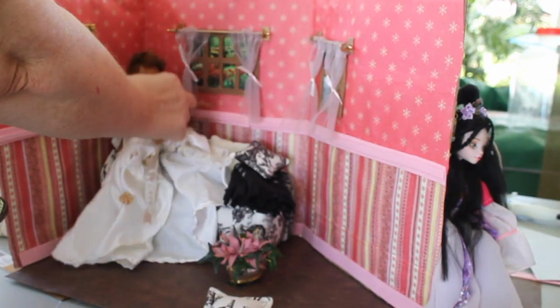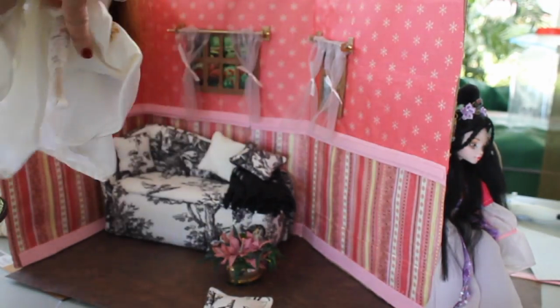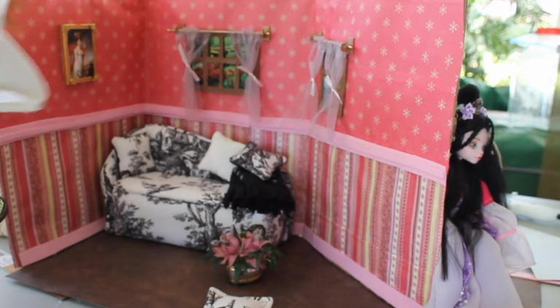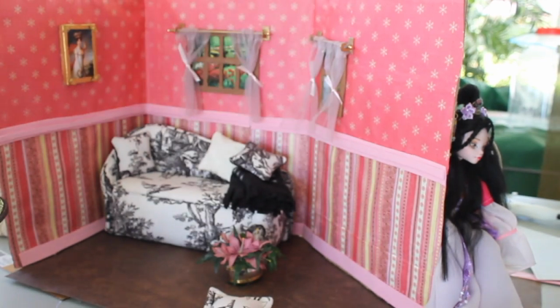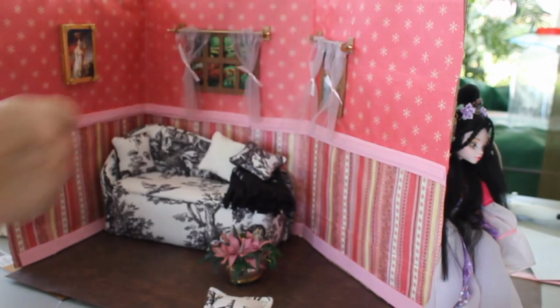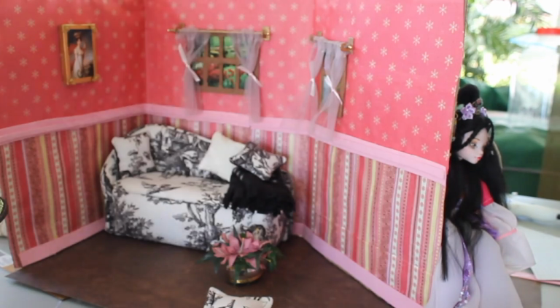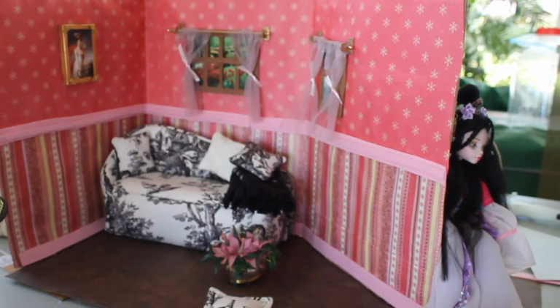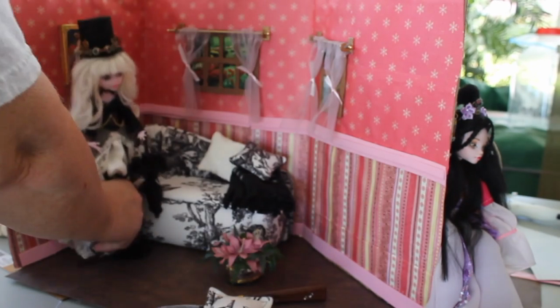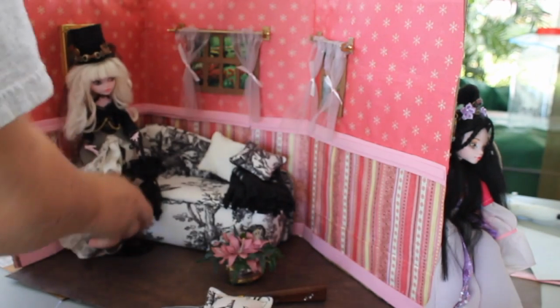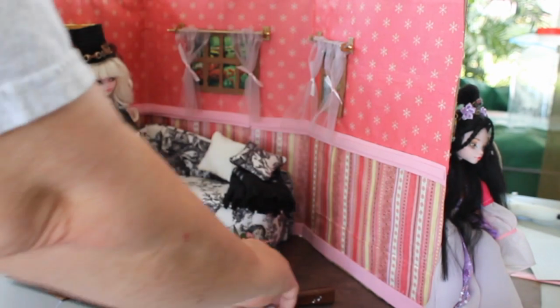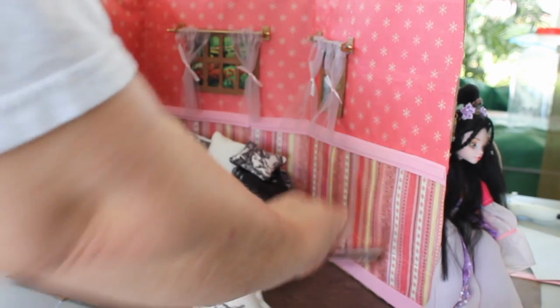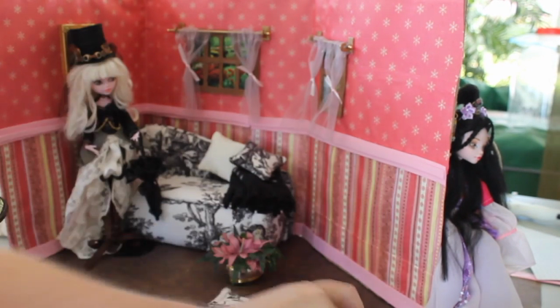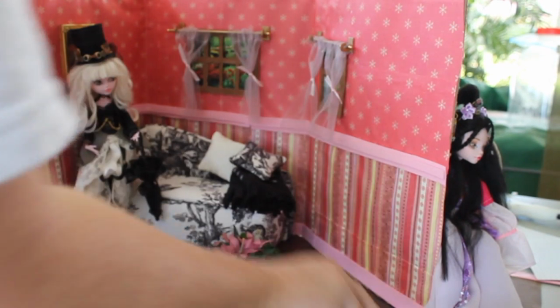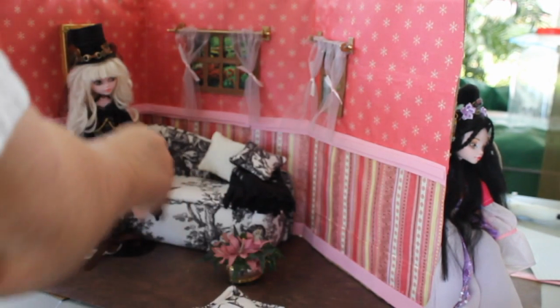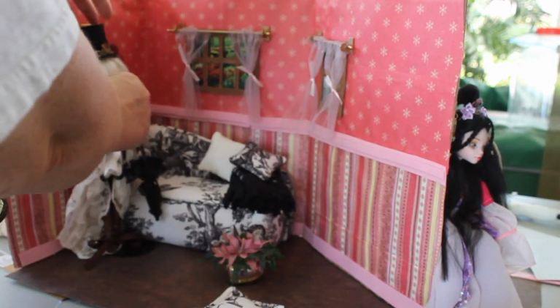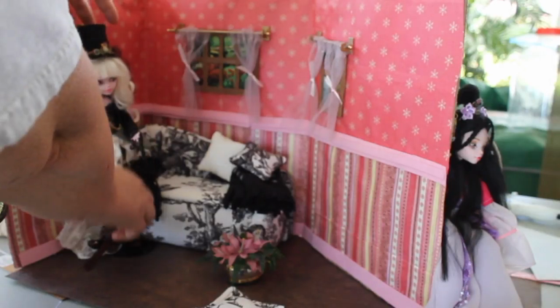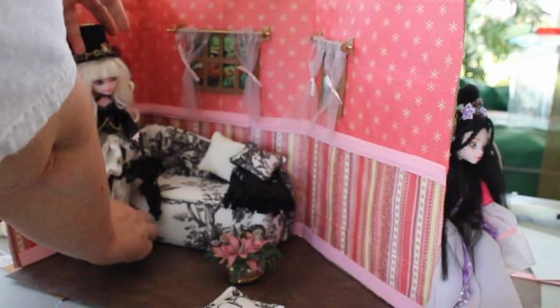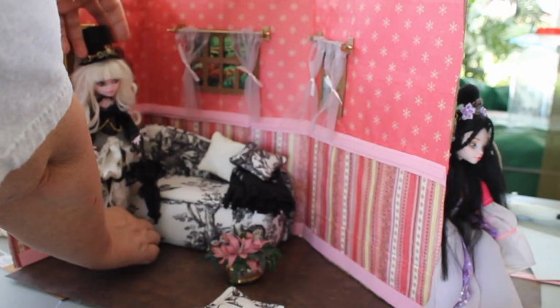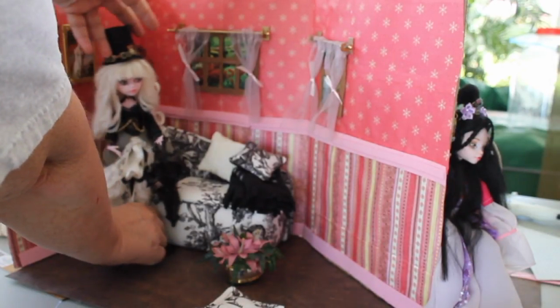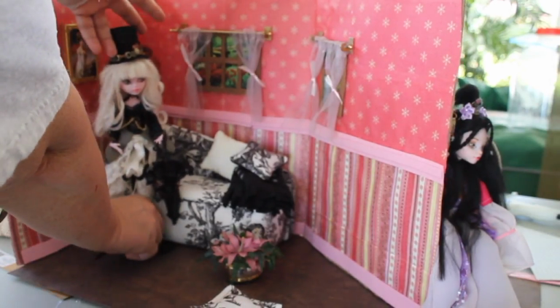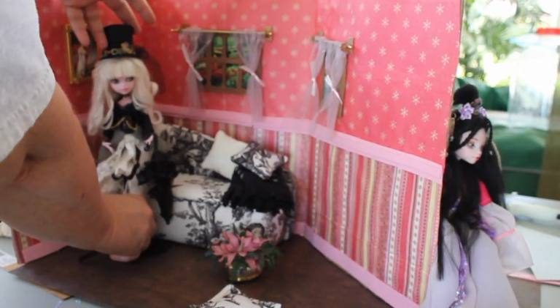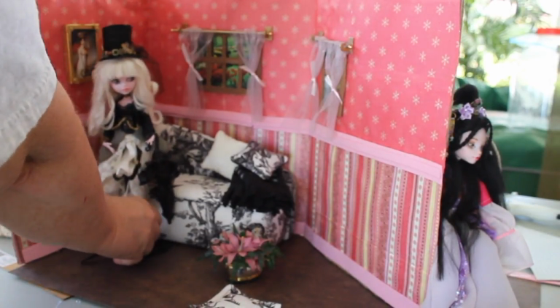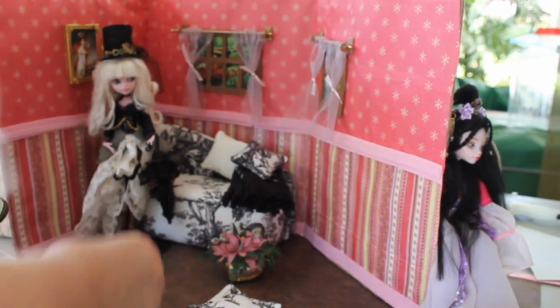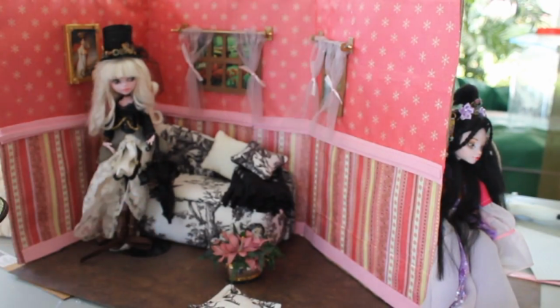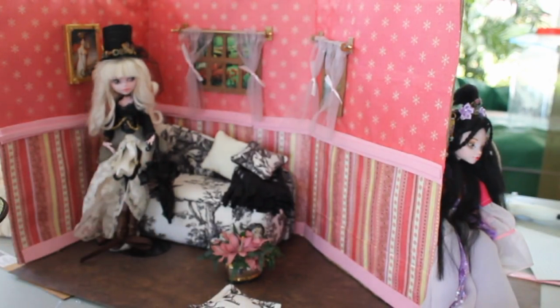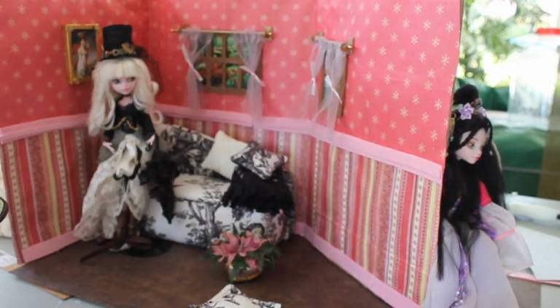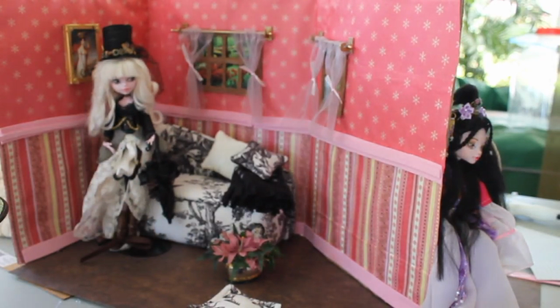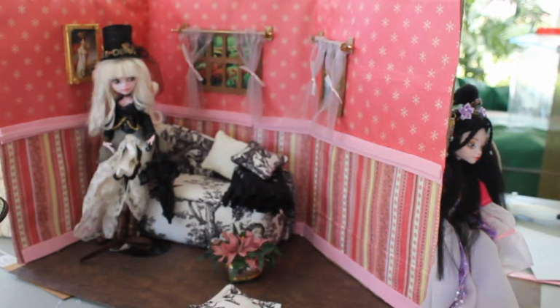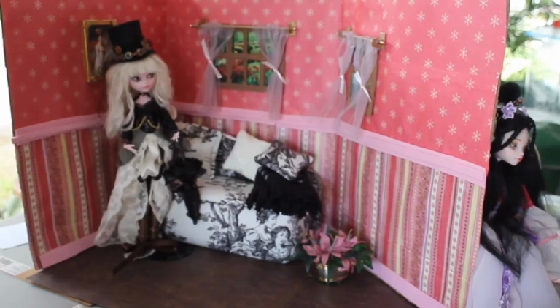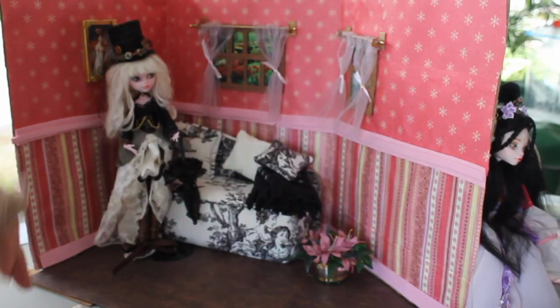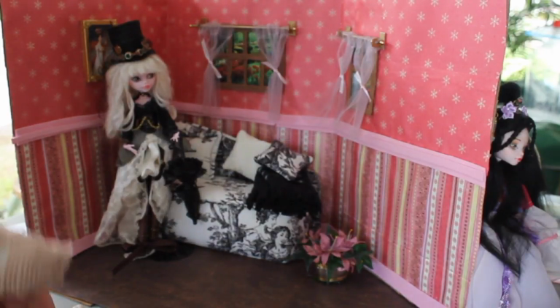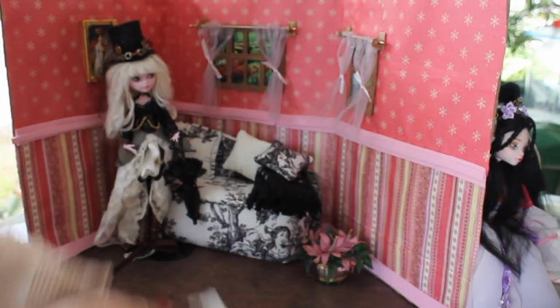Now I'm posing this just to show you options. At the end of this video, I'm going to show you where I've done photographs where you don't see the outside. All you see is the room and the doll, and that makes it look a lot more realistic.